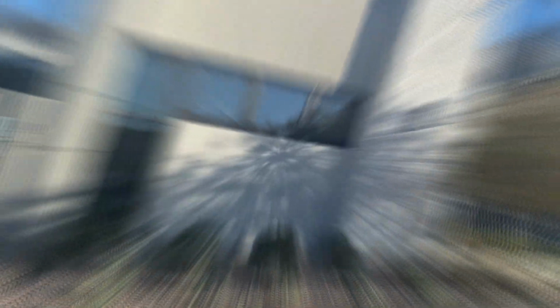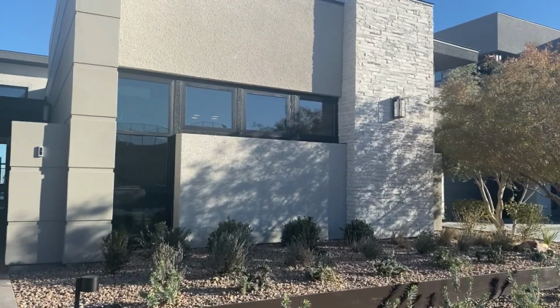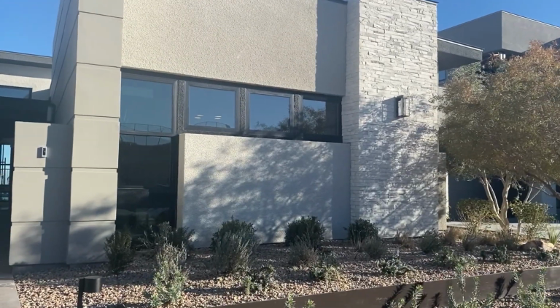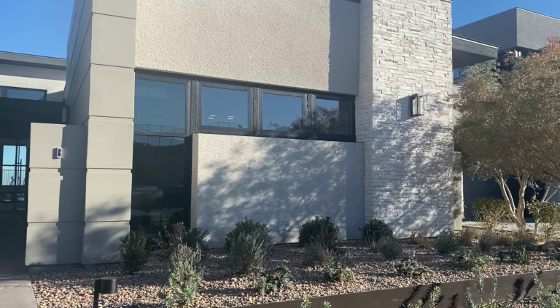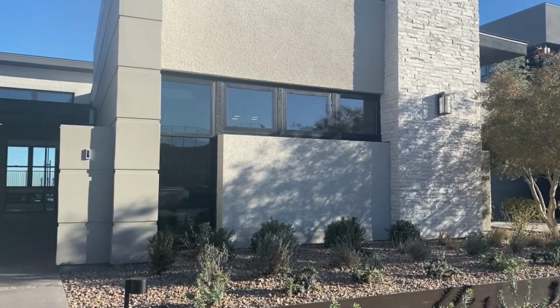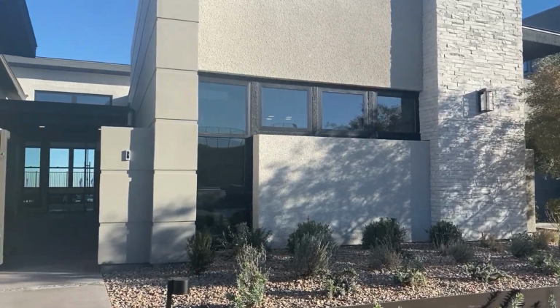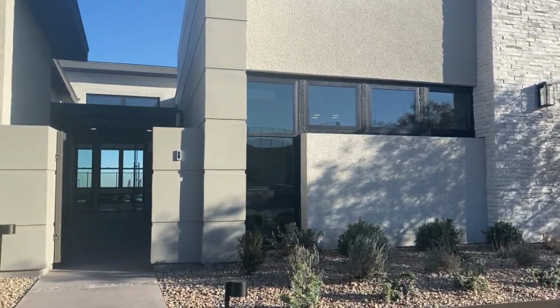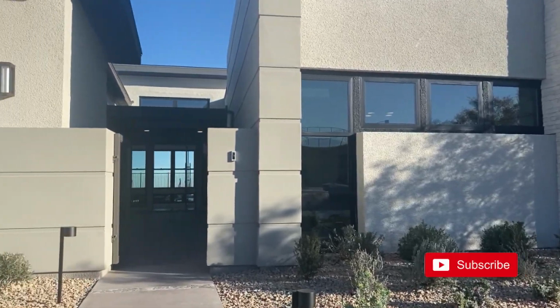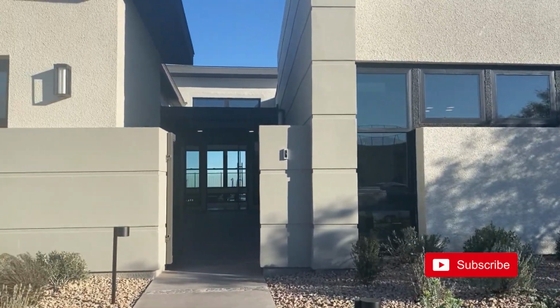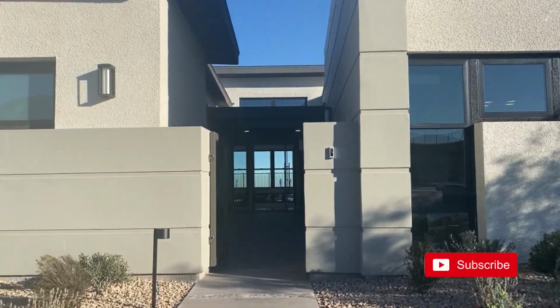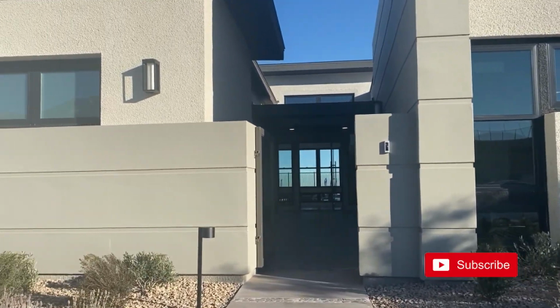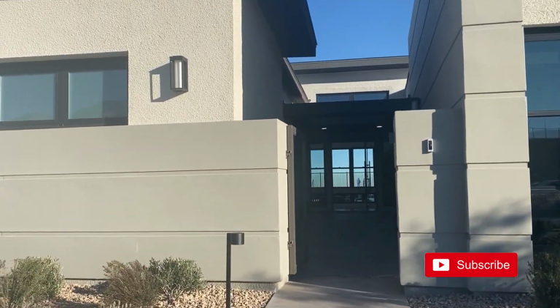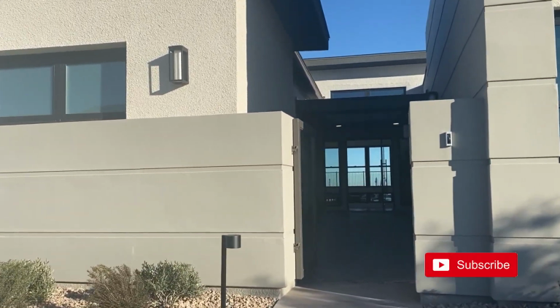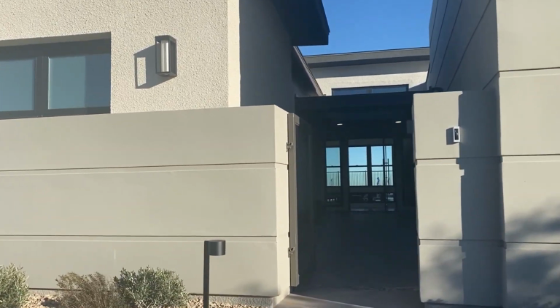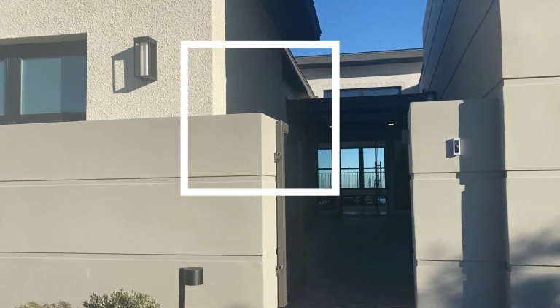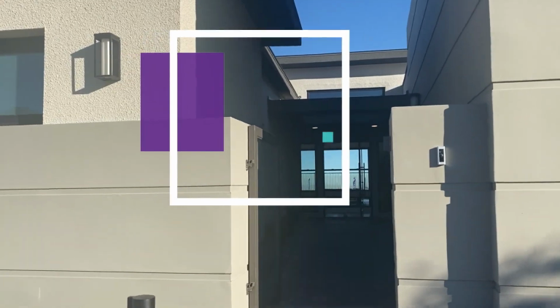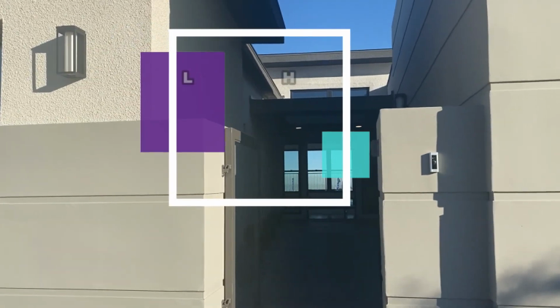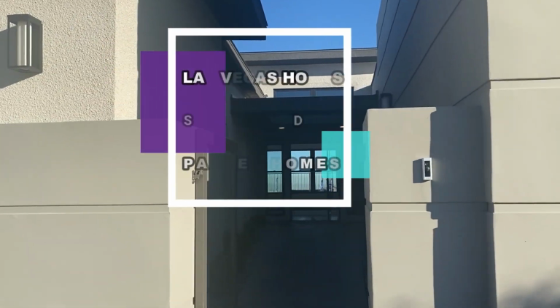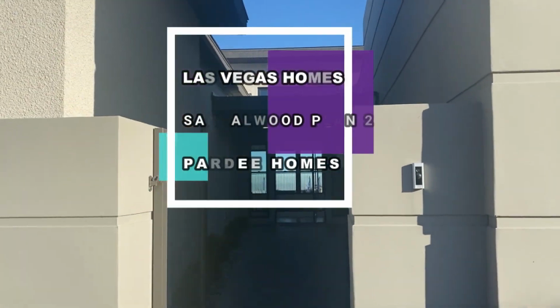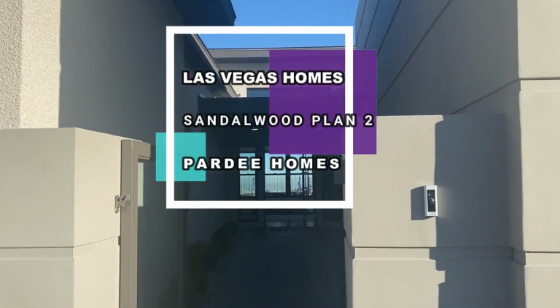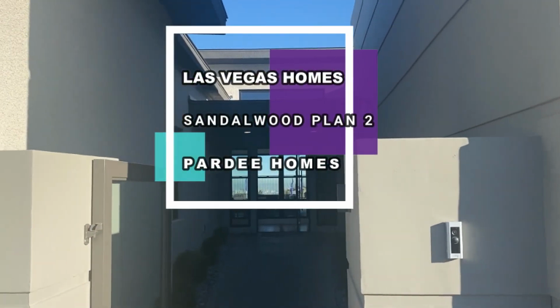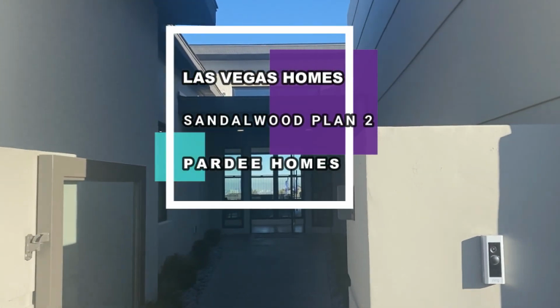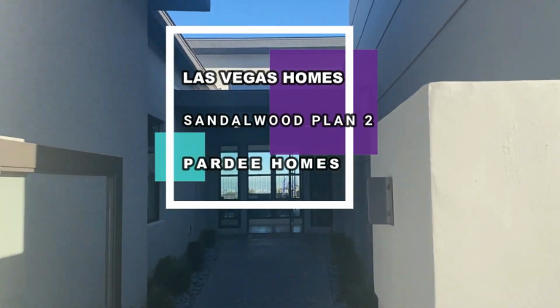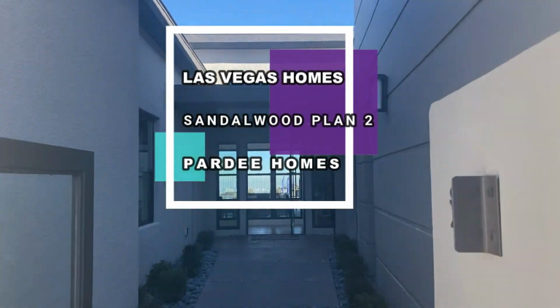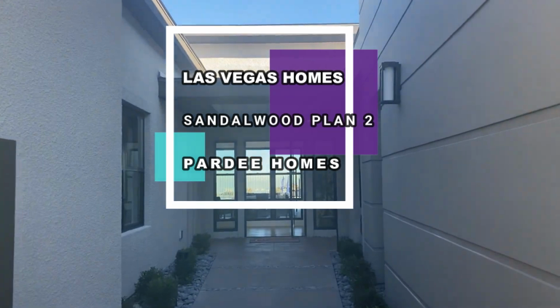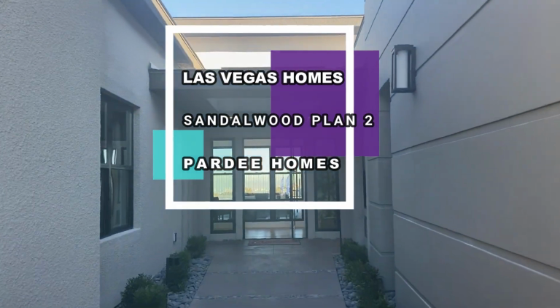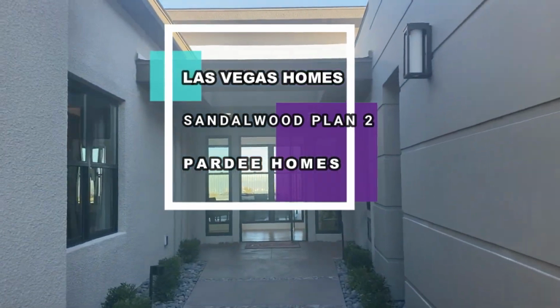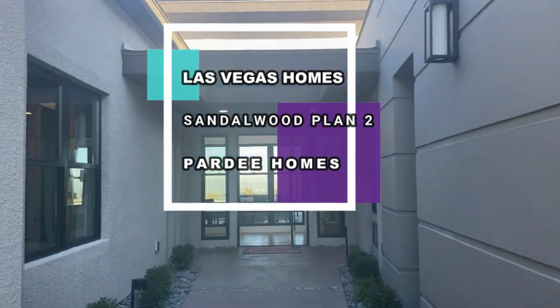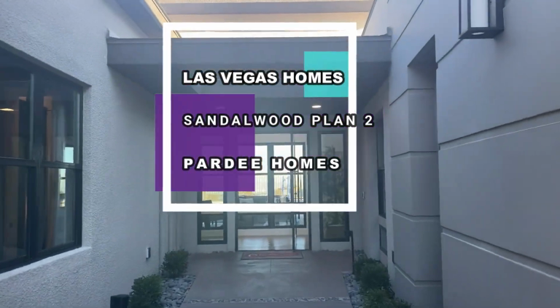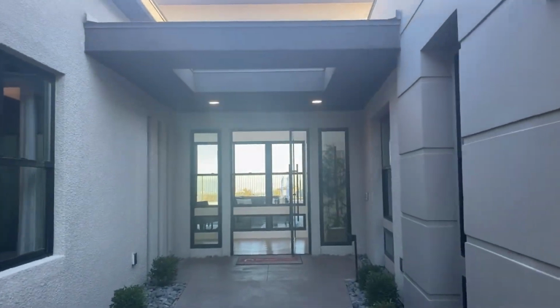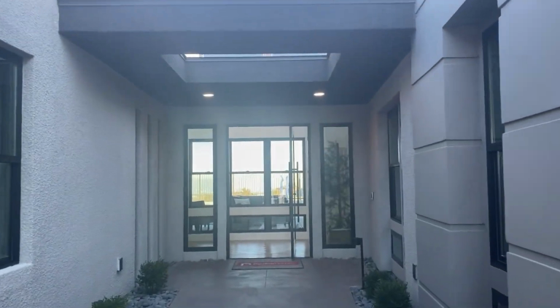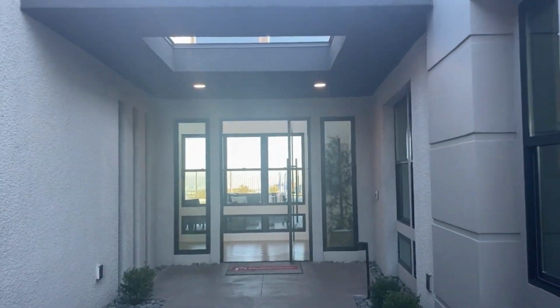Welcome back to my channel. If you haven't already, make sure you hit the subscribe button. Today on Las Vegas Homes, we're at the Sandalwood community built by Pardee Homes, looking at Plan Two. Let's check this out.